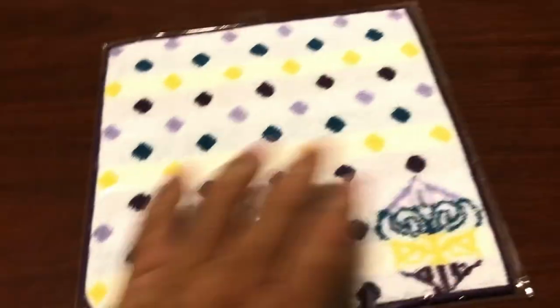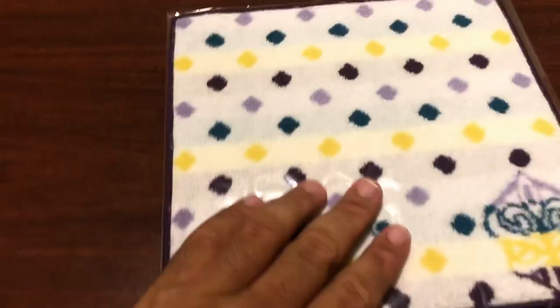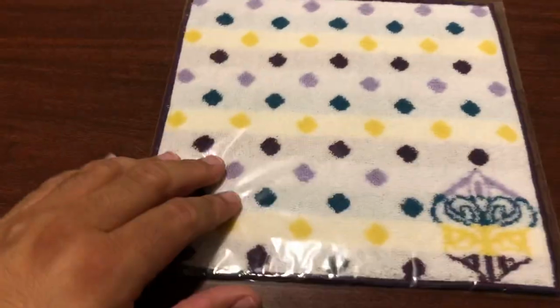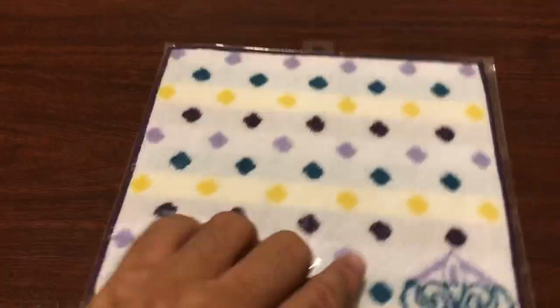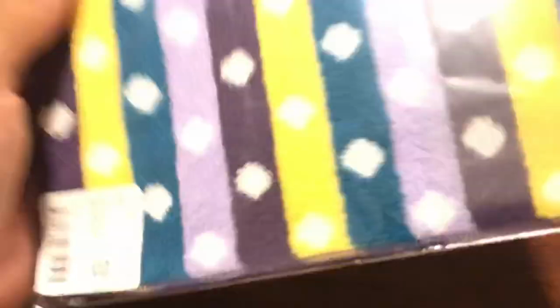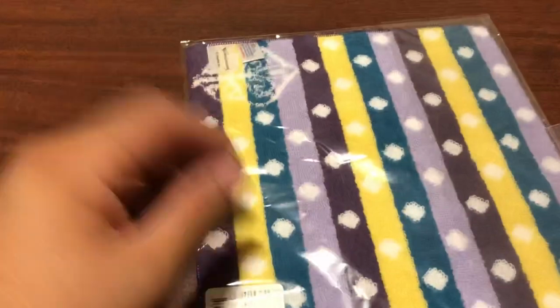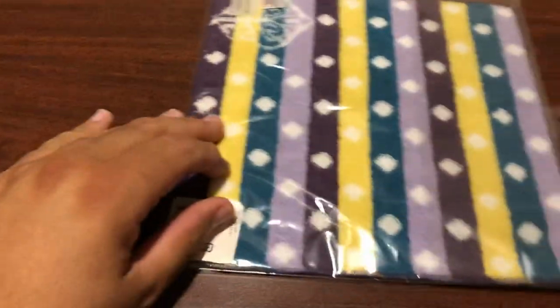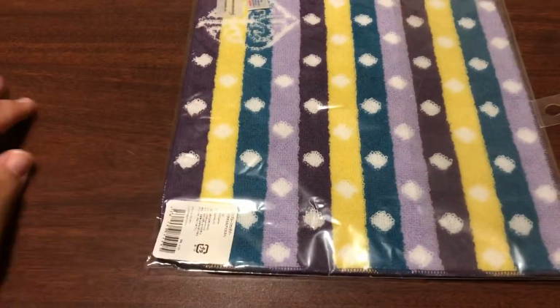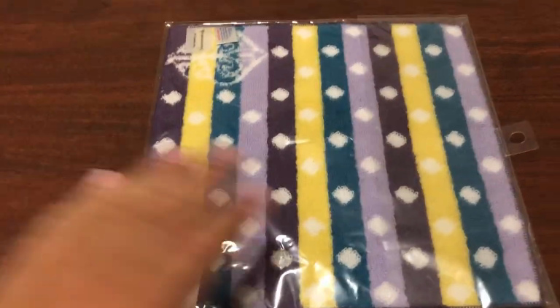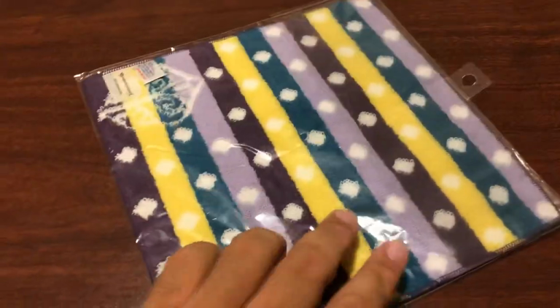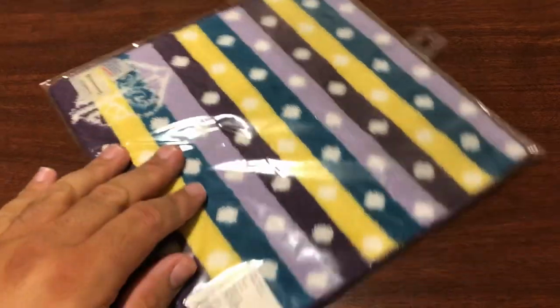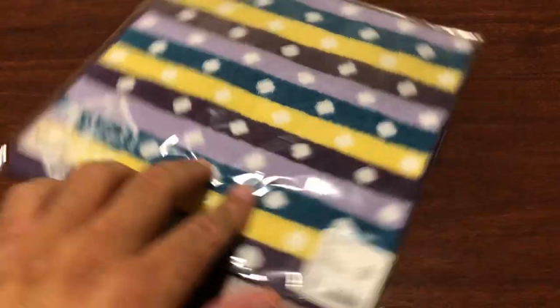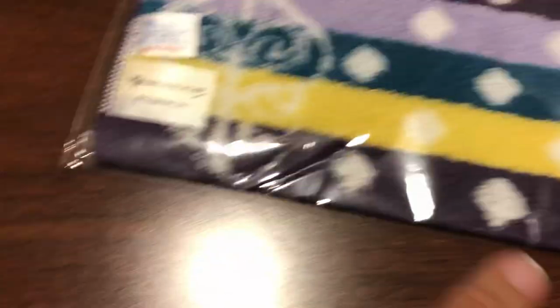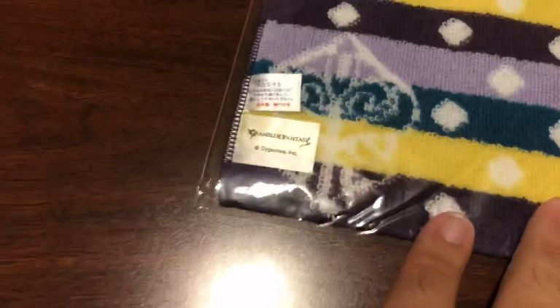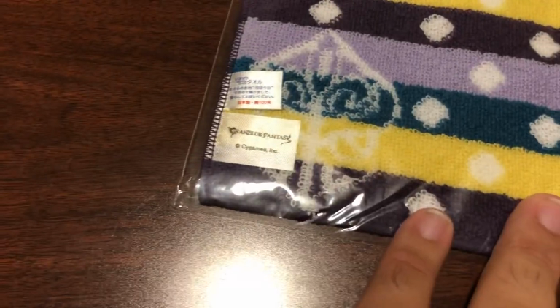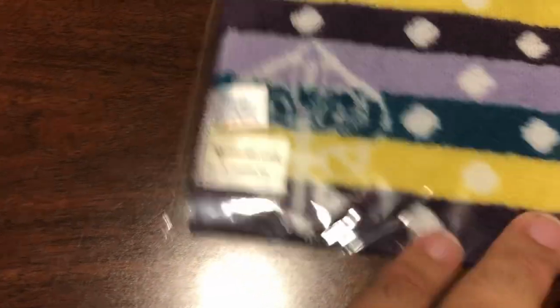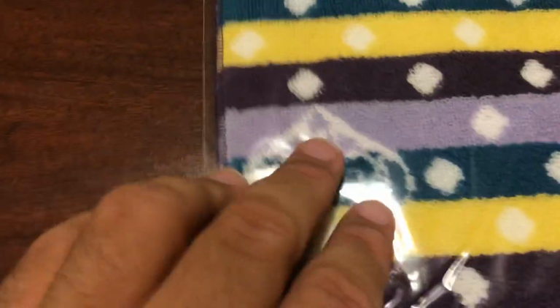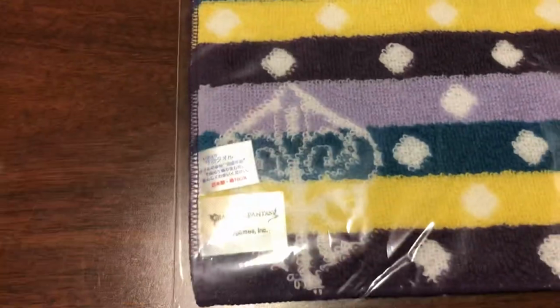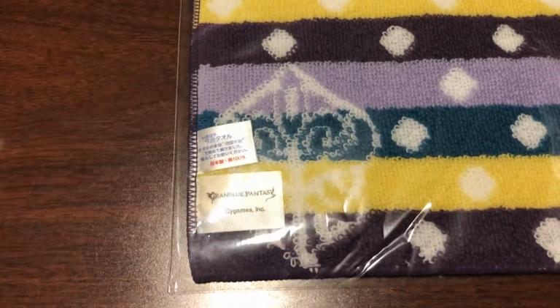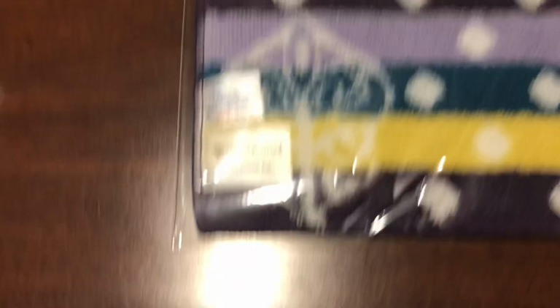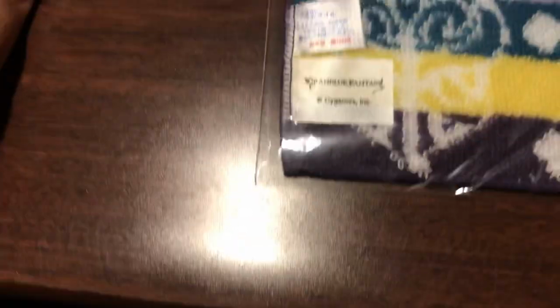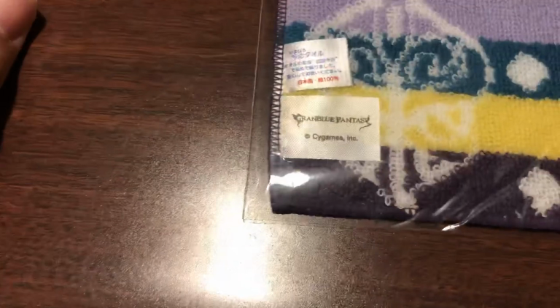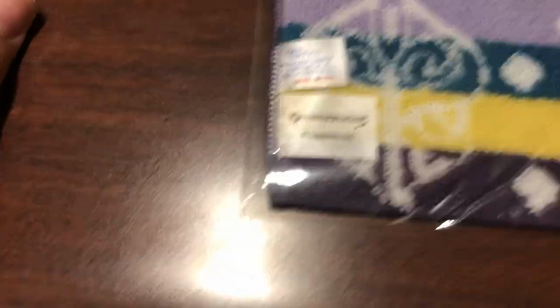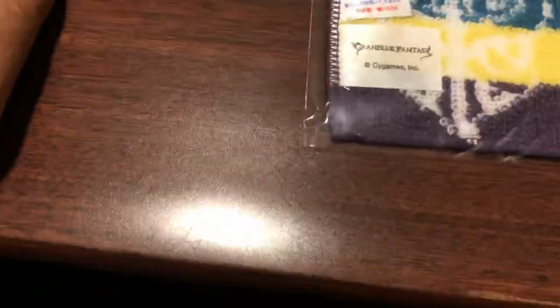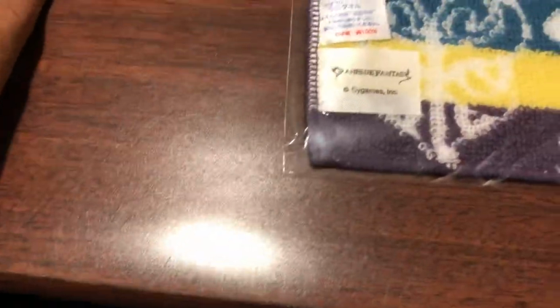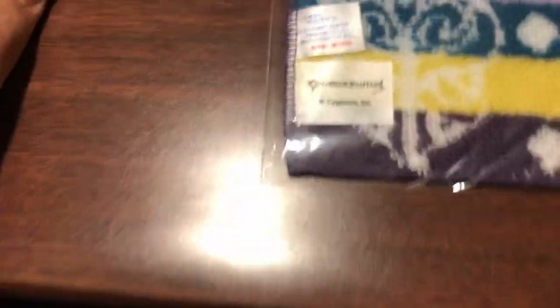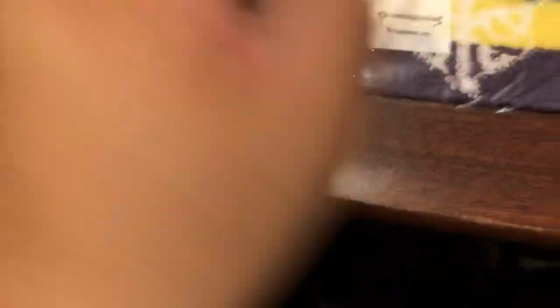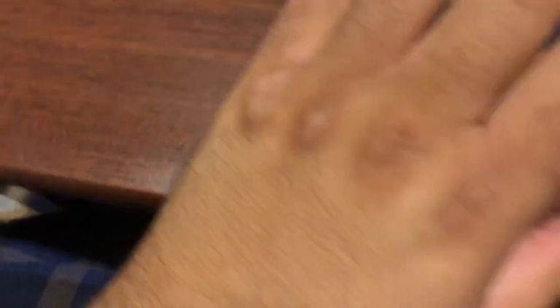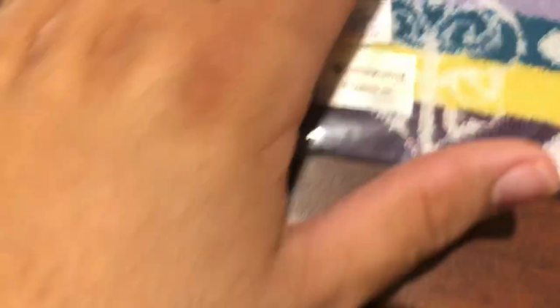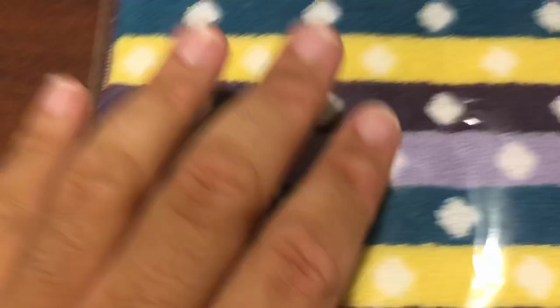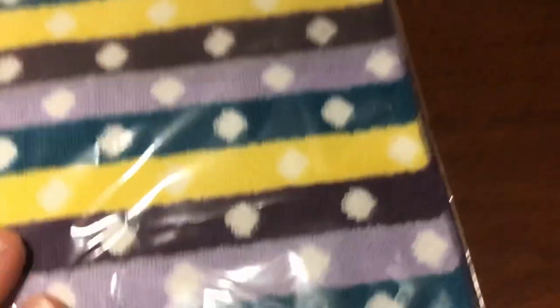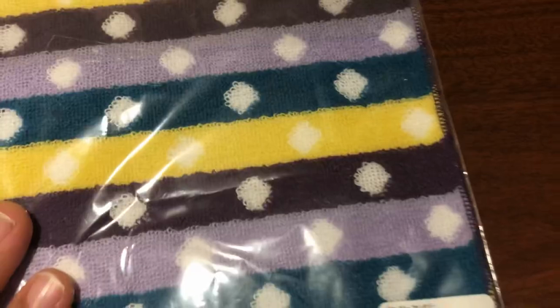This was the weirdest thing. This is some sort of hand towel, which I wouldn't know it was Granblue at all except you sort of have like a weird bright logo and then it obviously says Granblue Fantasy on it. So, it's something.